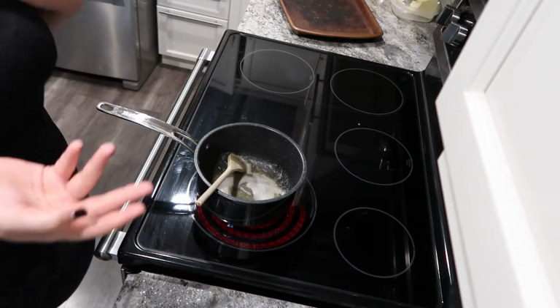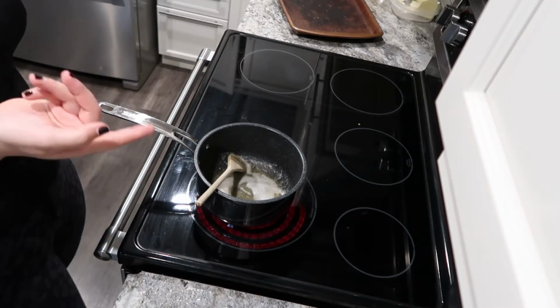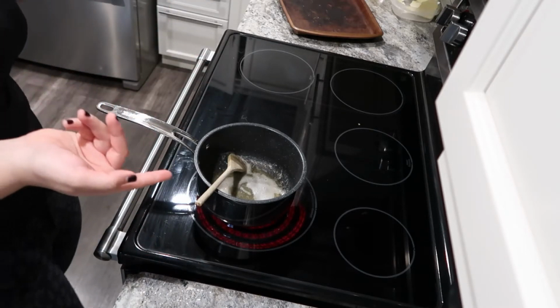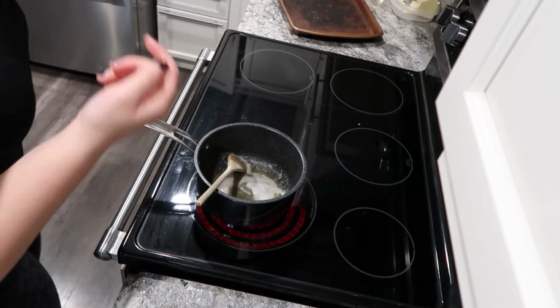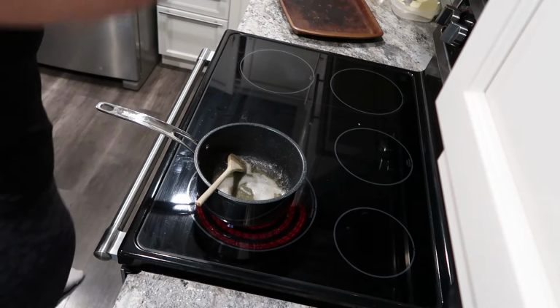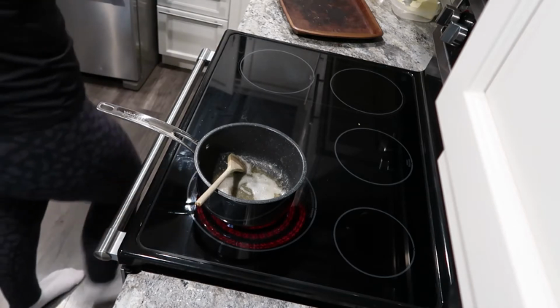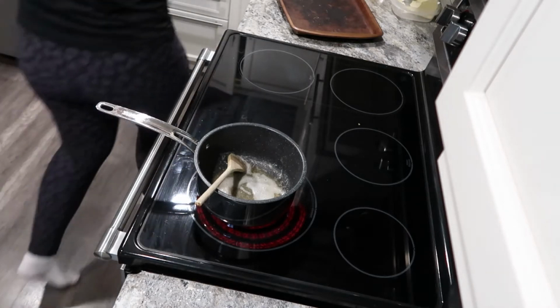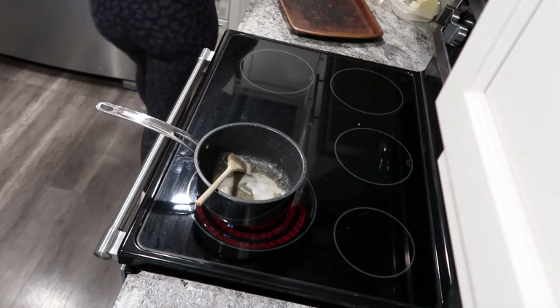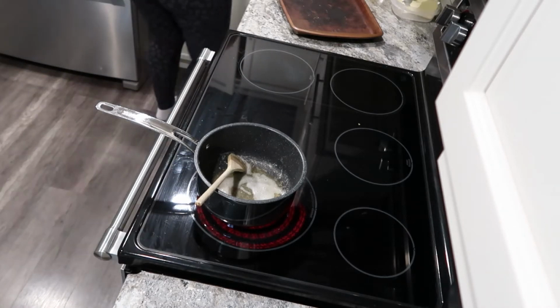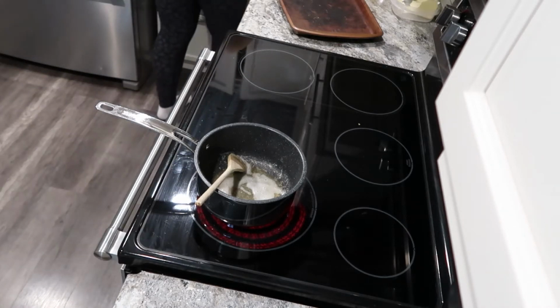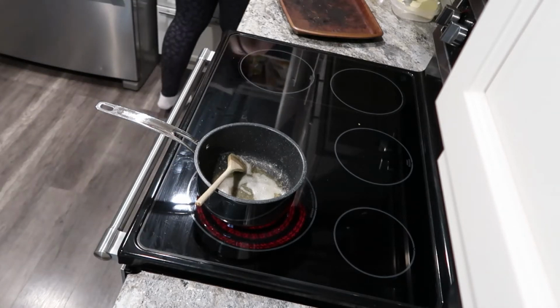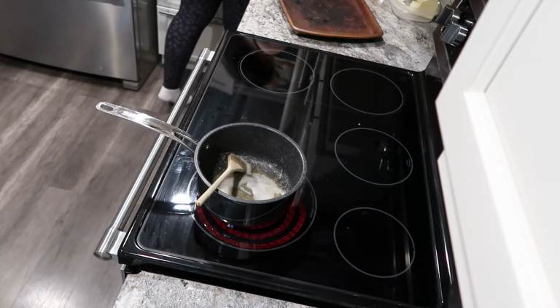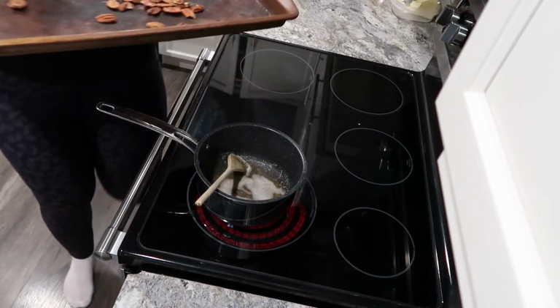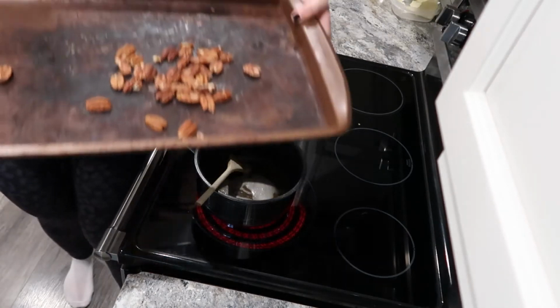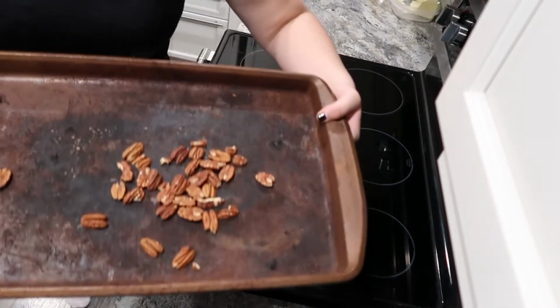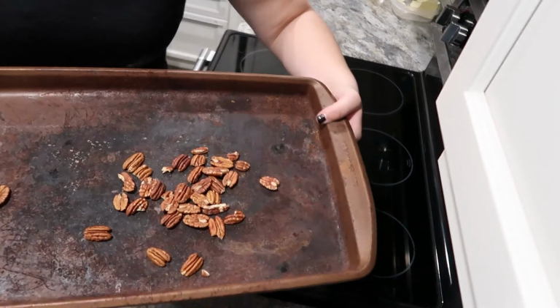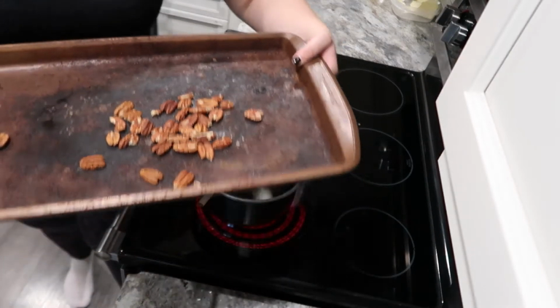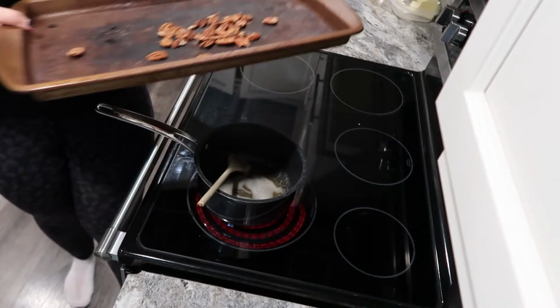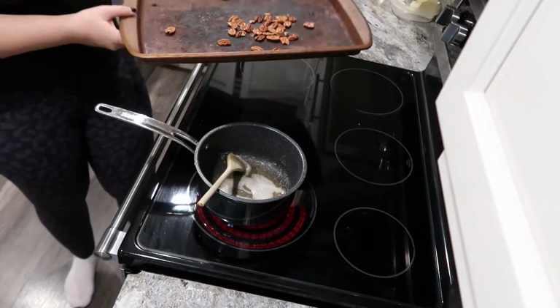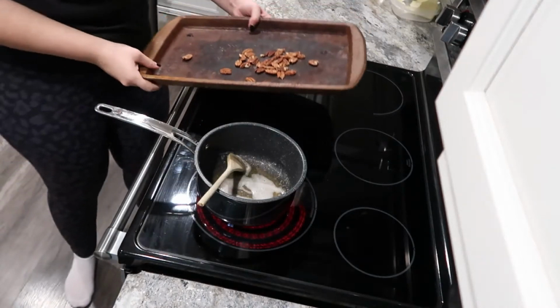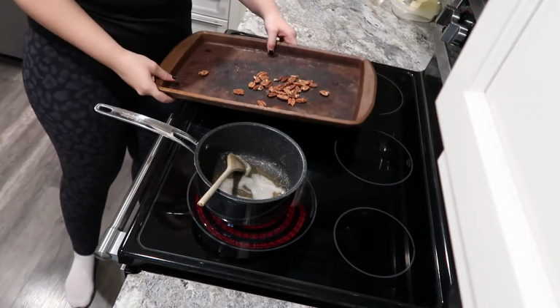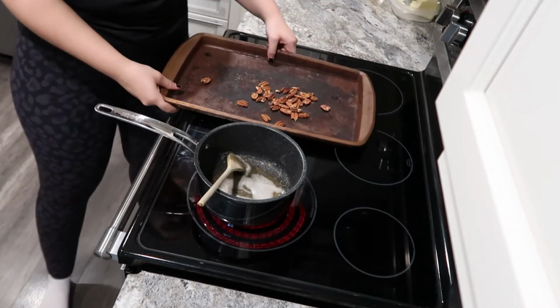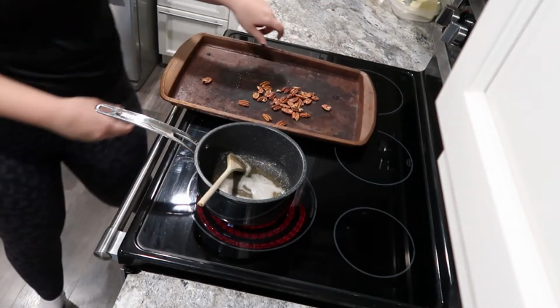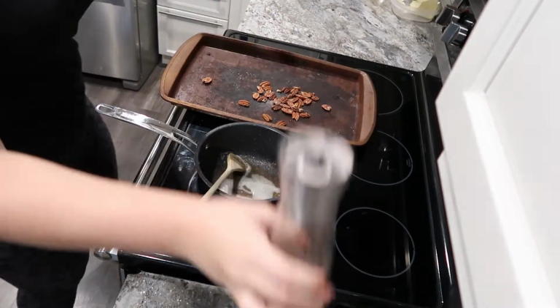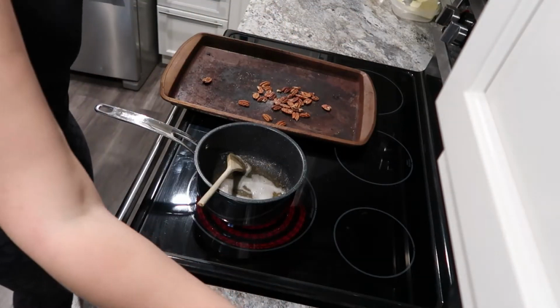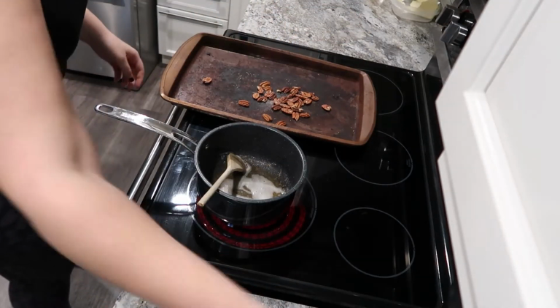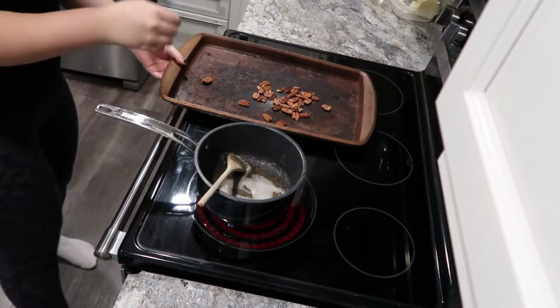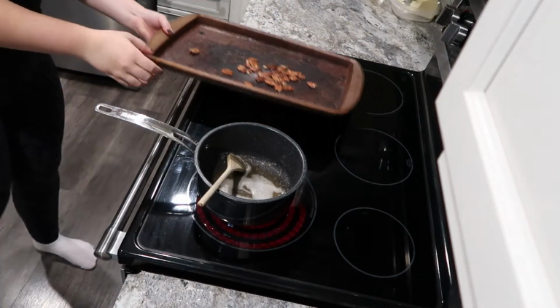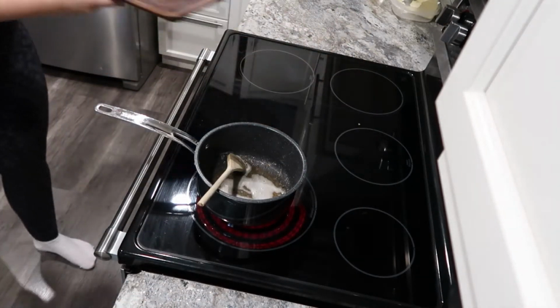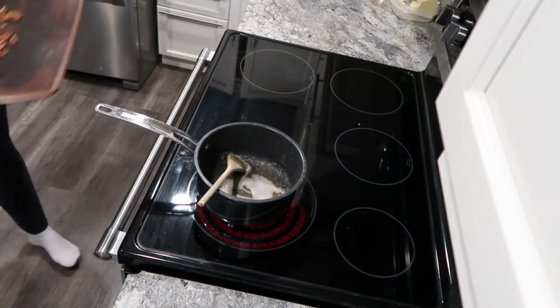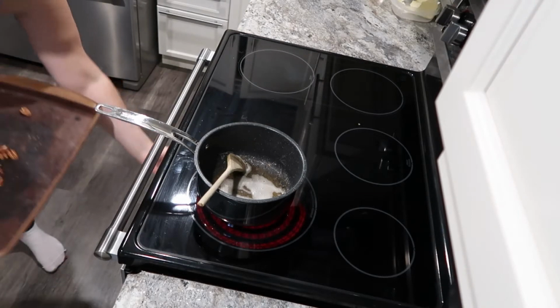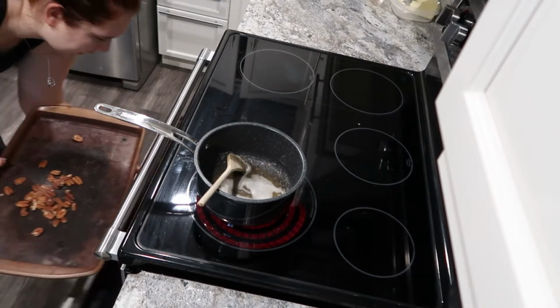I'm going to personally toast them because I find it gives a much nicer flavor. Just a little bit of salt, and pop them in the oven for about five to ten minutes.